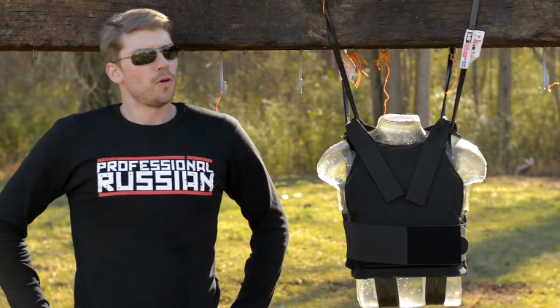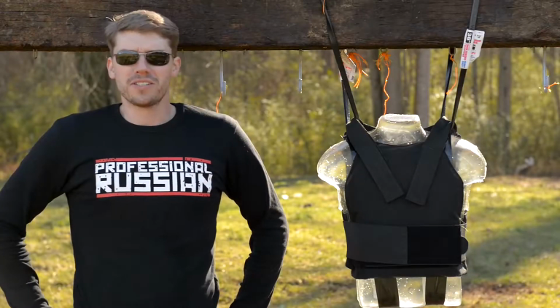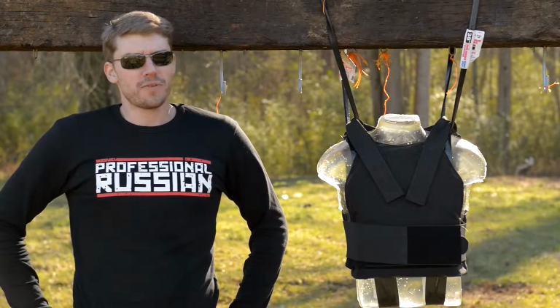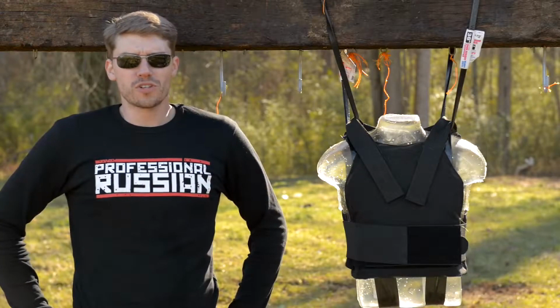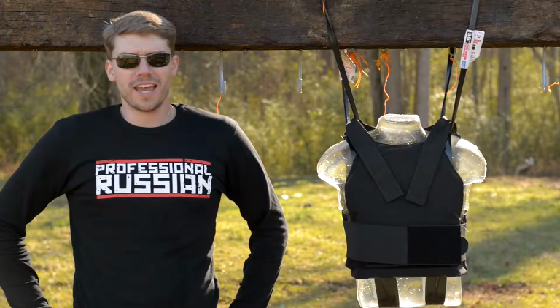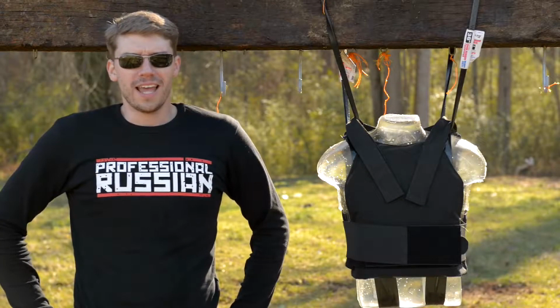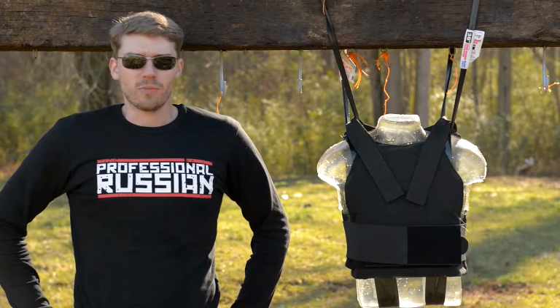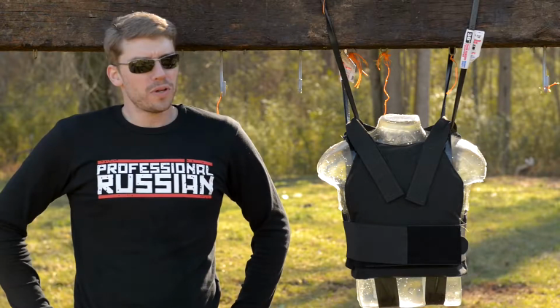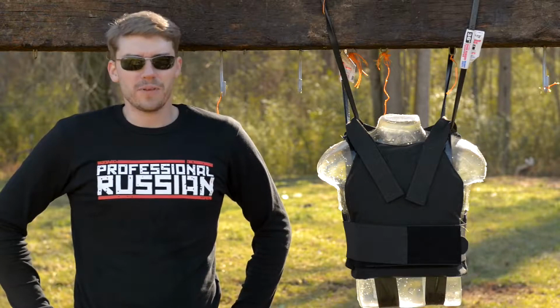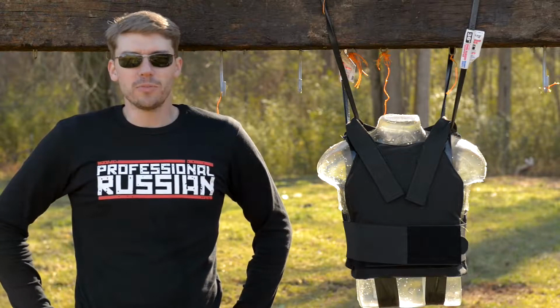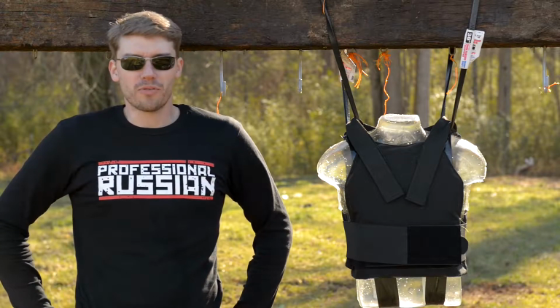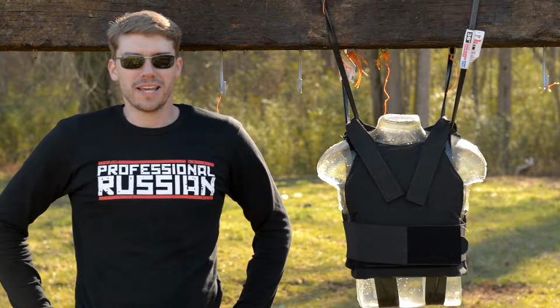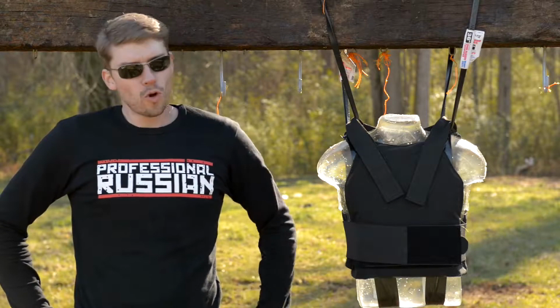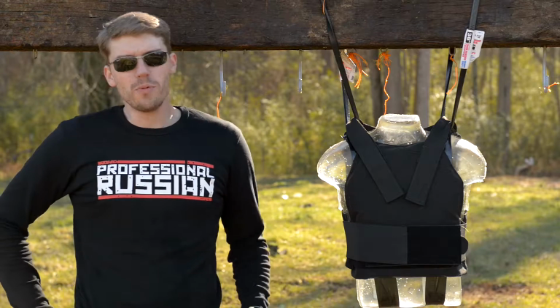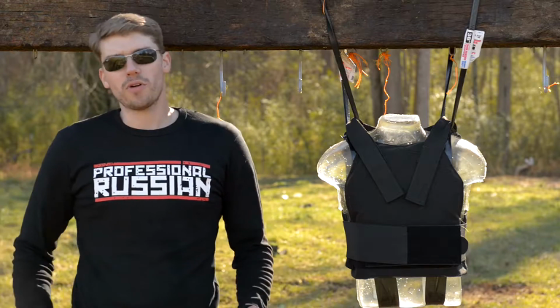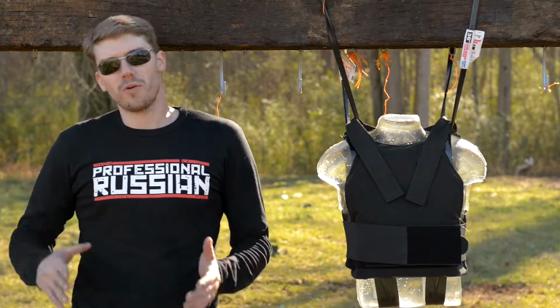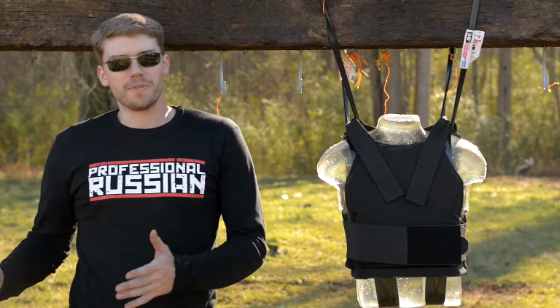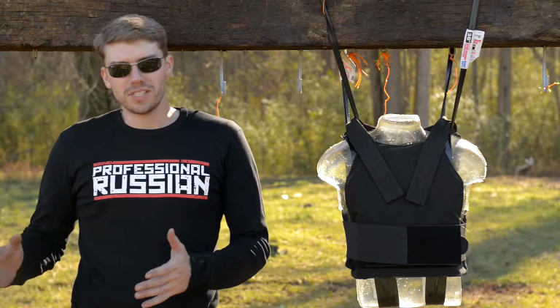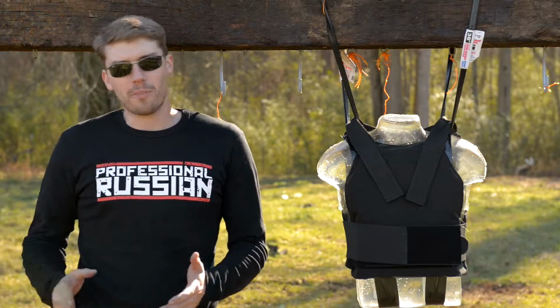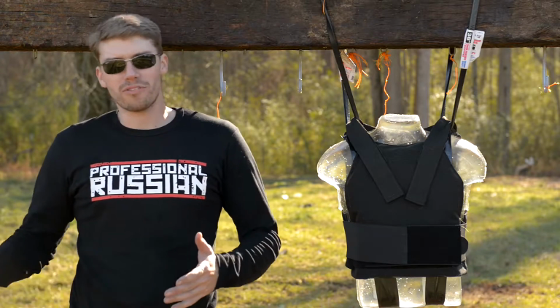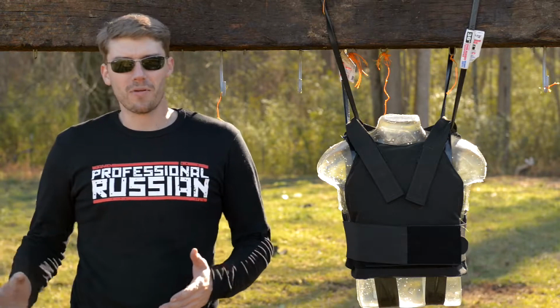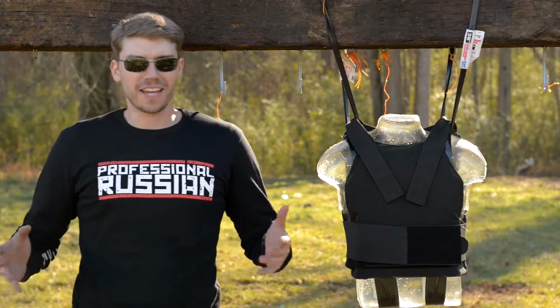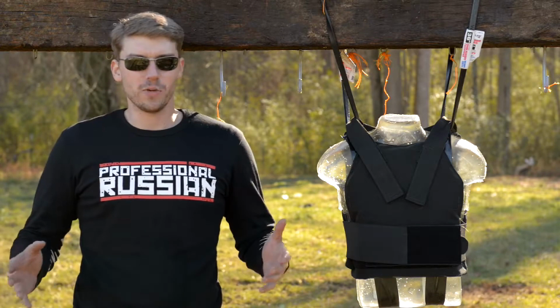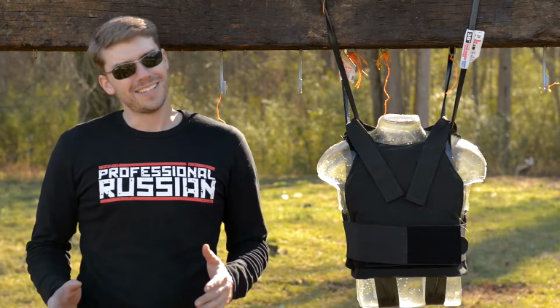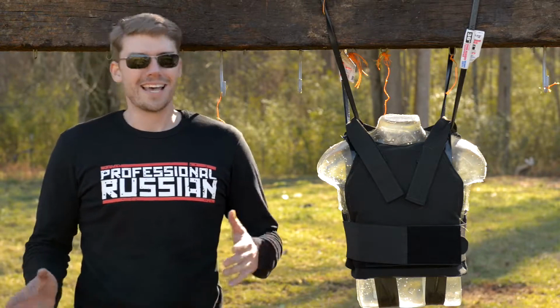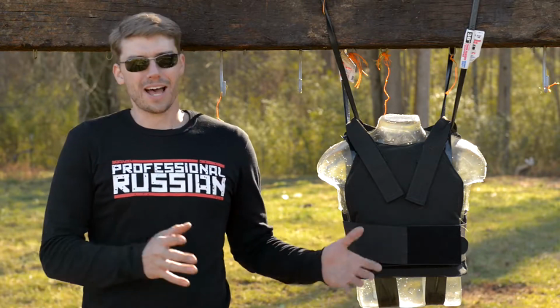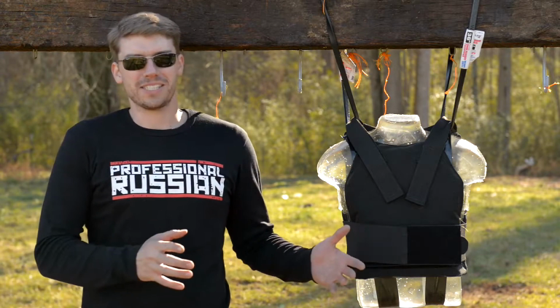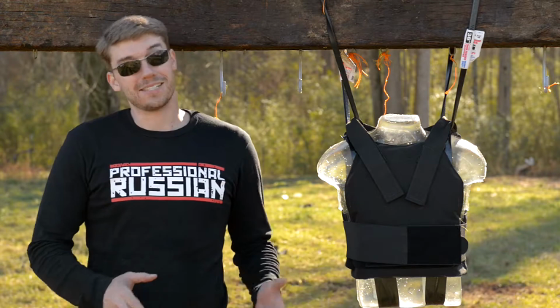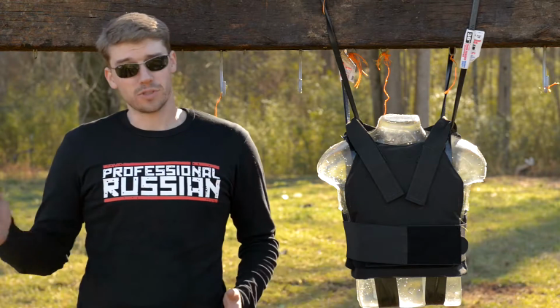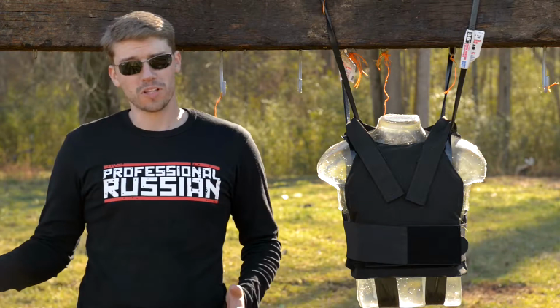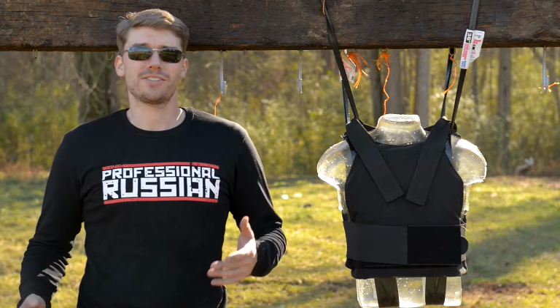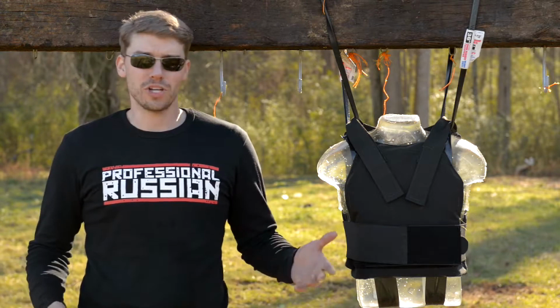Hello my friends, this is FPS Russia again and we're doing something a little bit different today. Normally we focus on the weapons, we see how powerful they are, what they can do. Today it's kind of the opposite side — instead of the sword, it's the shield.